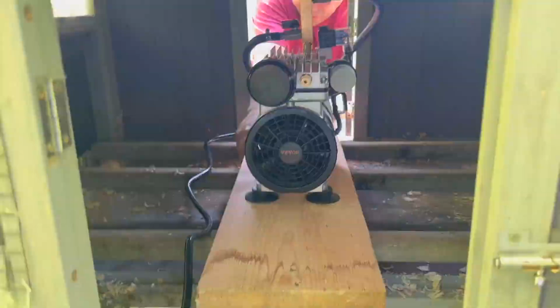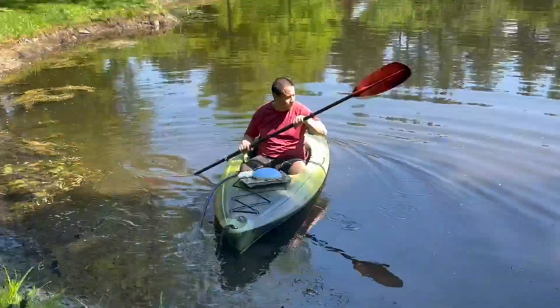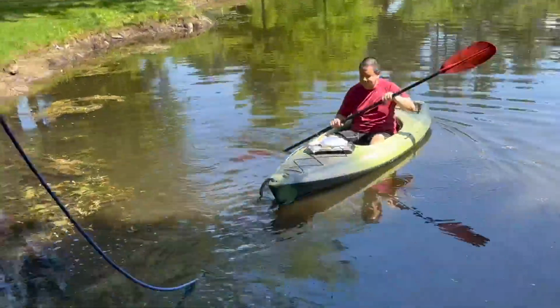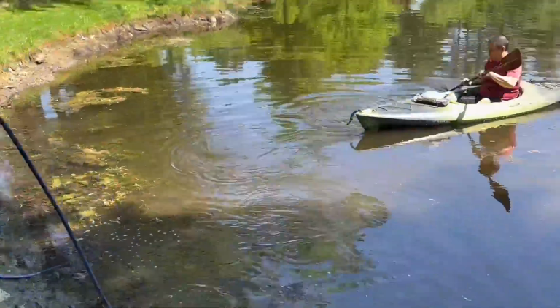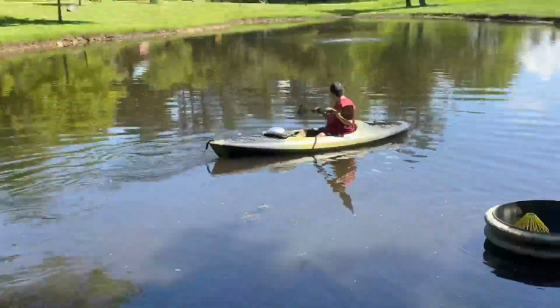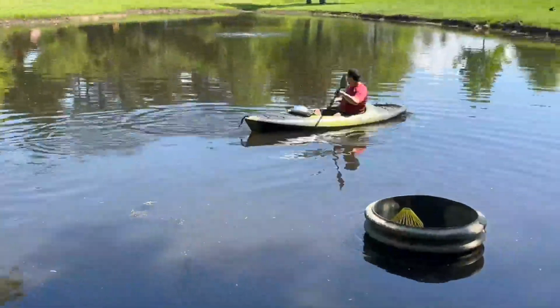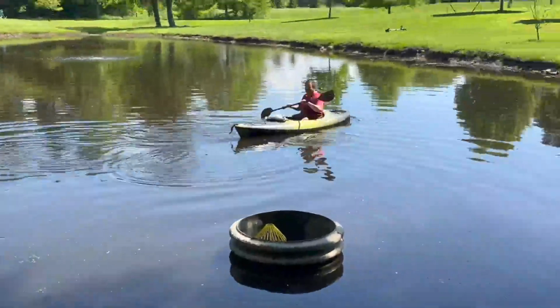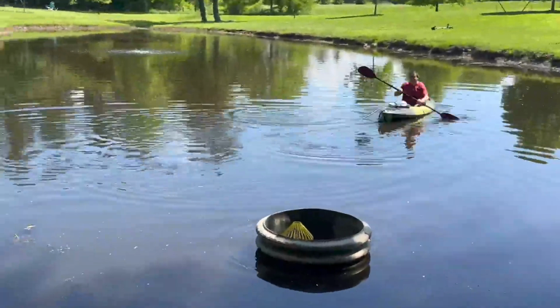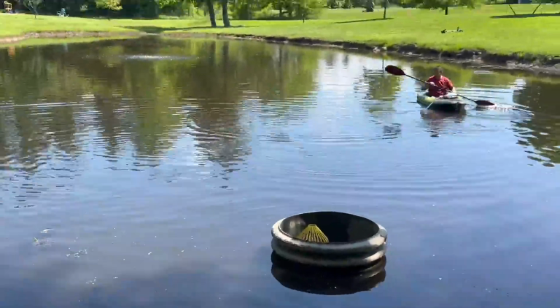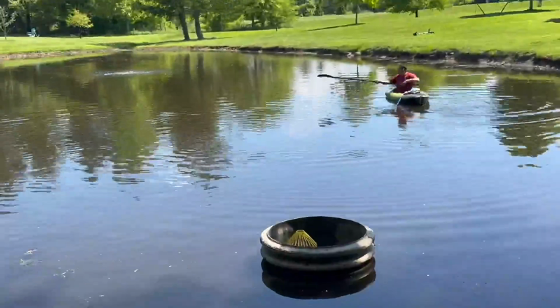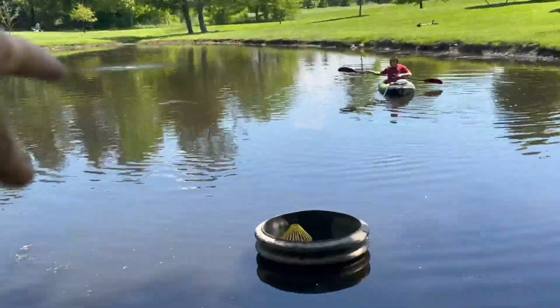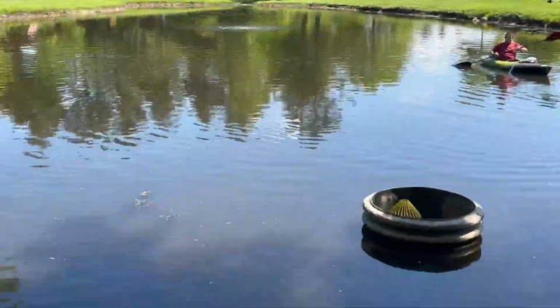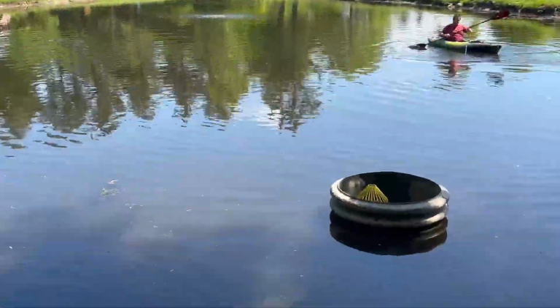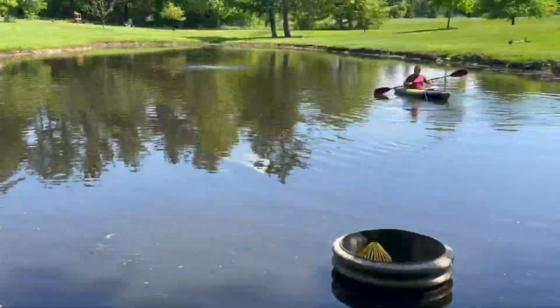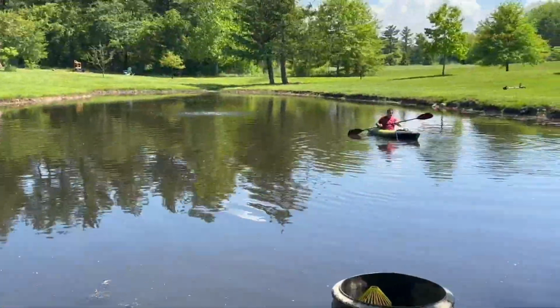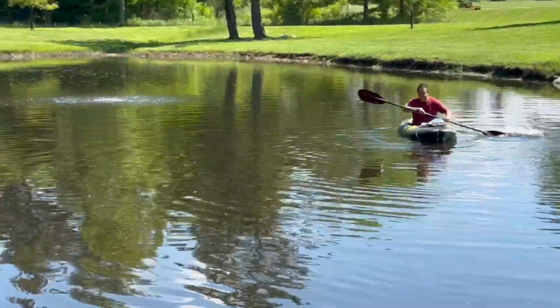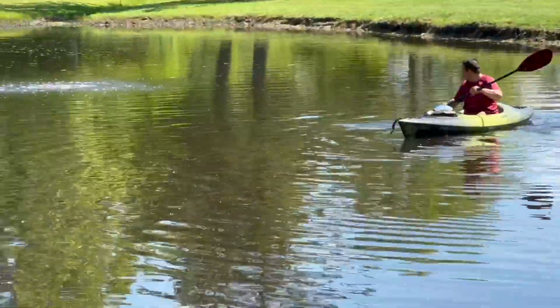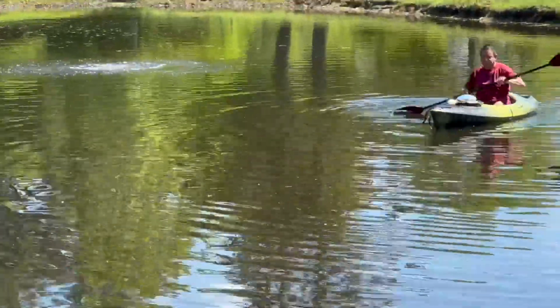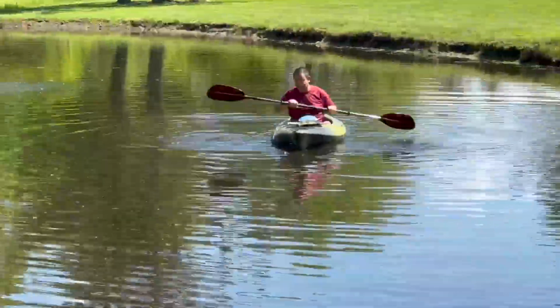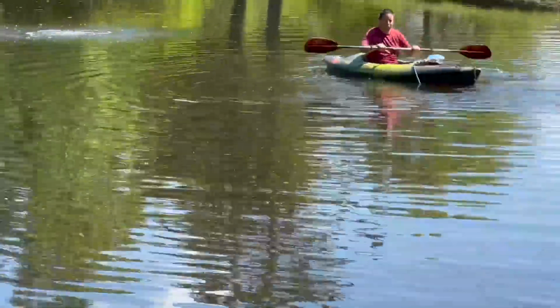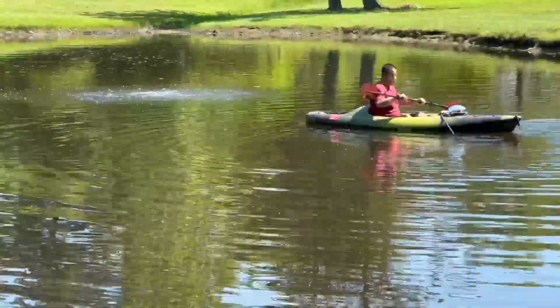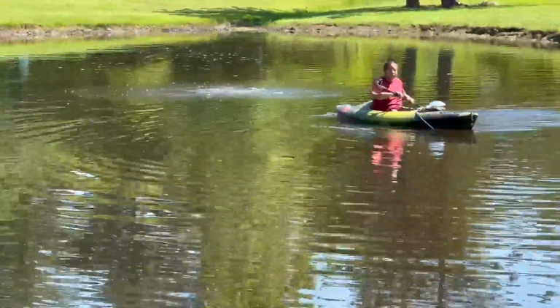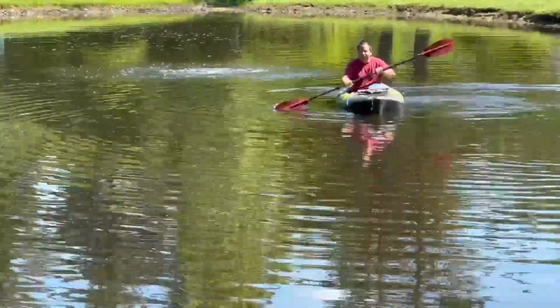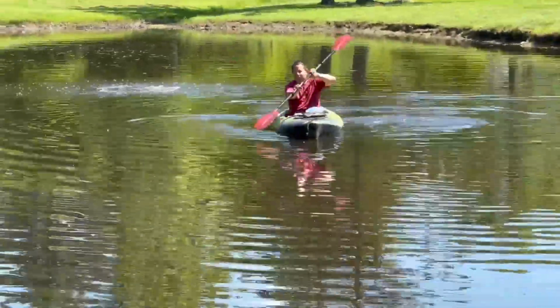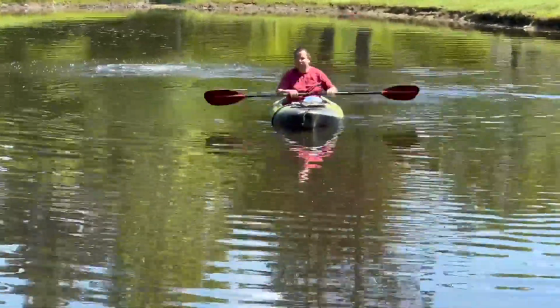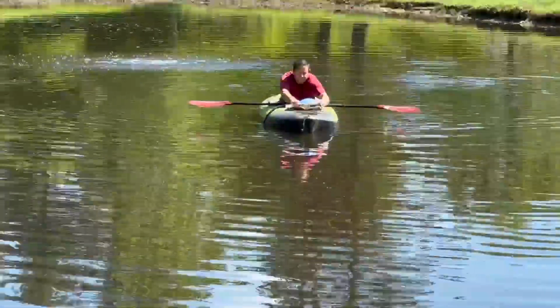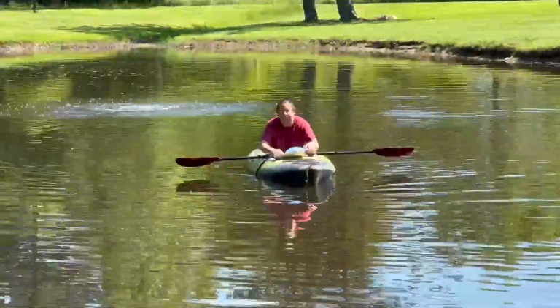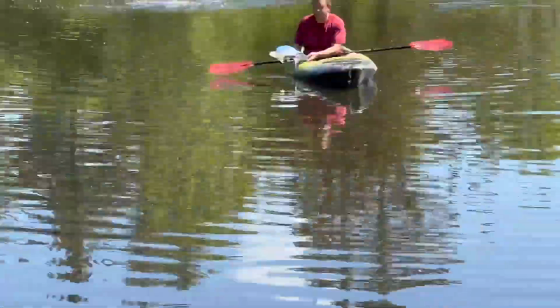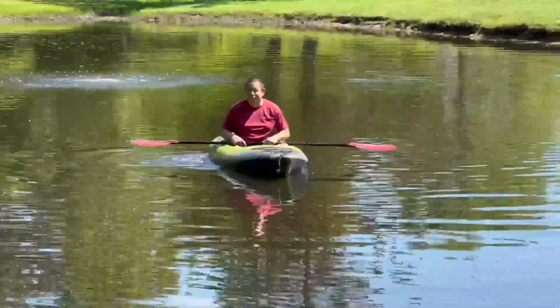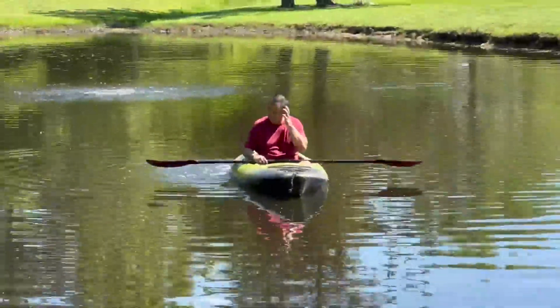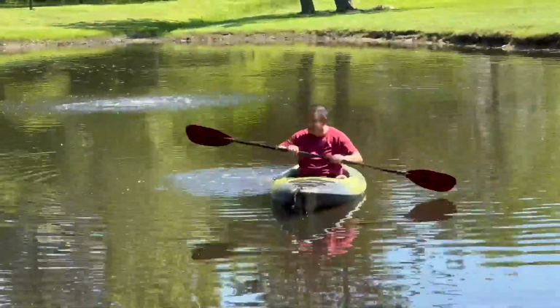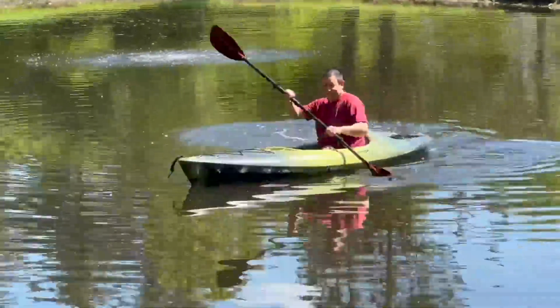It worked like a charm right off the bat. We've run this for over a month and it is fantastic. The fish love it. The kids like to swim through the bubbles. It keeps the mosquitoes from hatching. It's great for the water quality and it just looks beautiful.